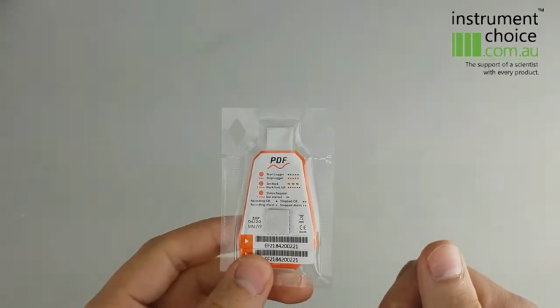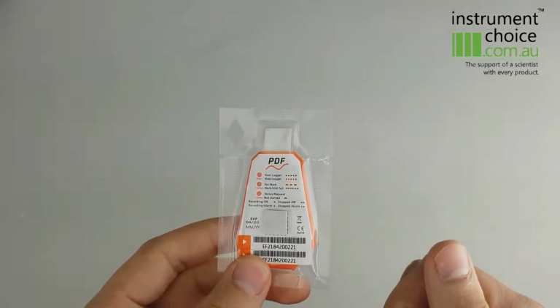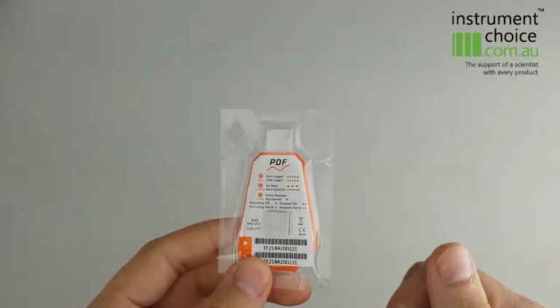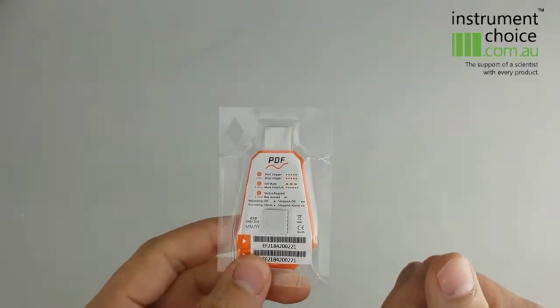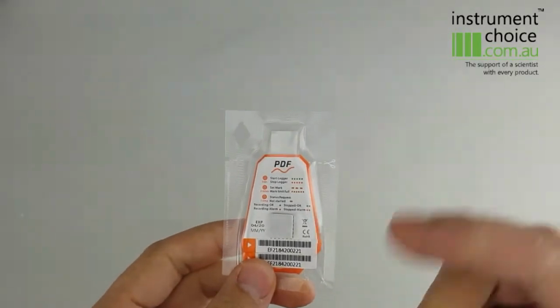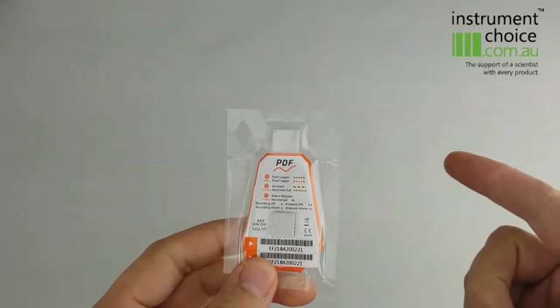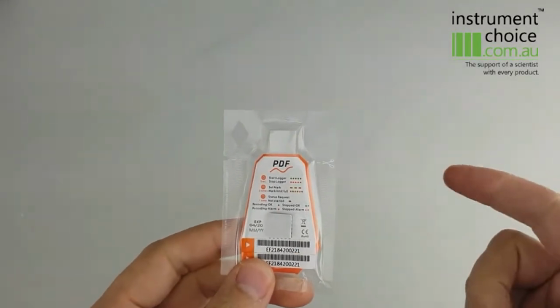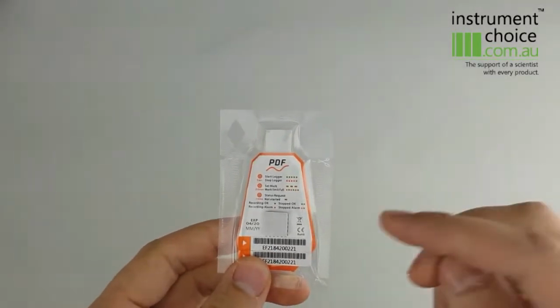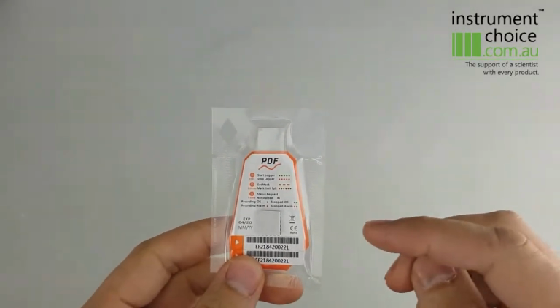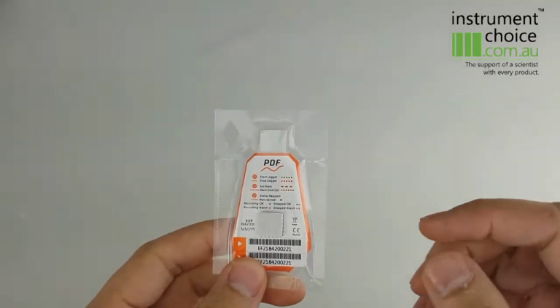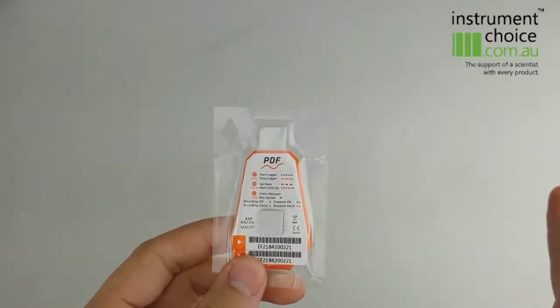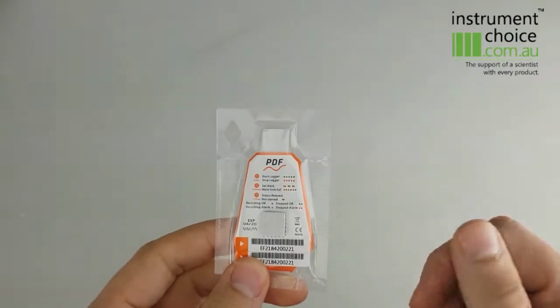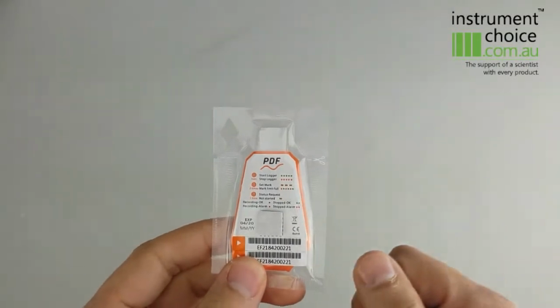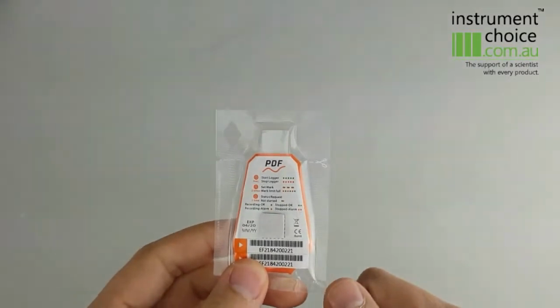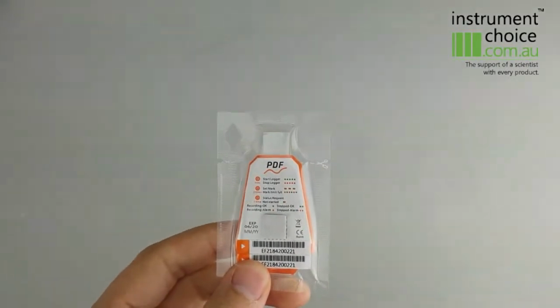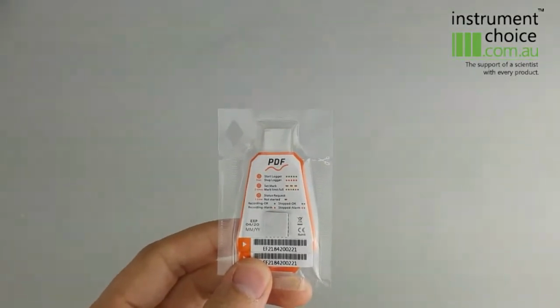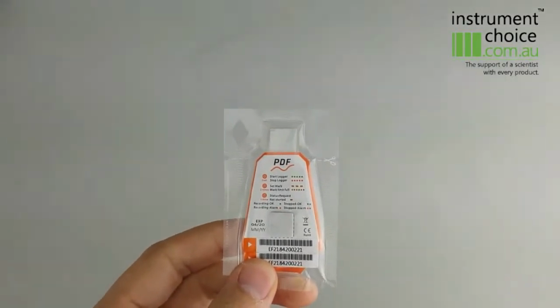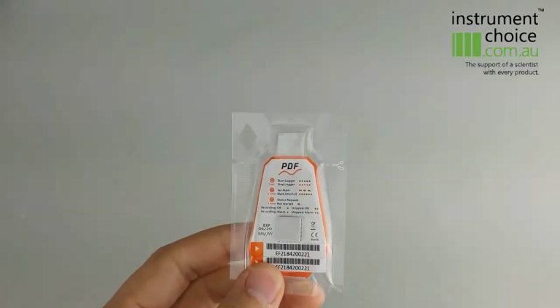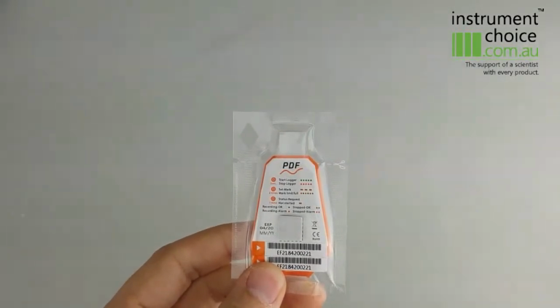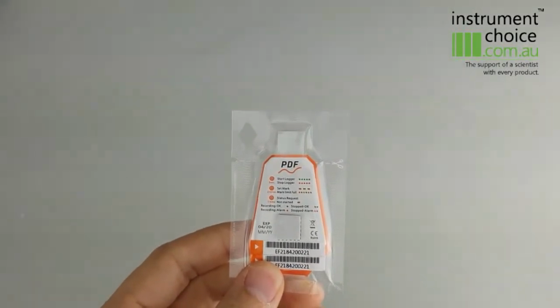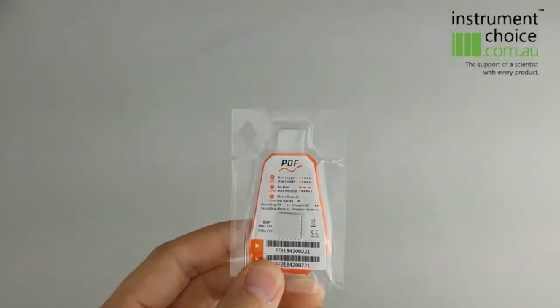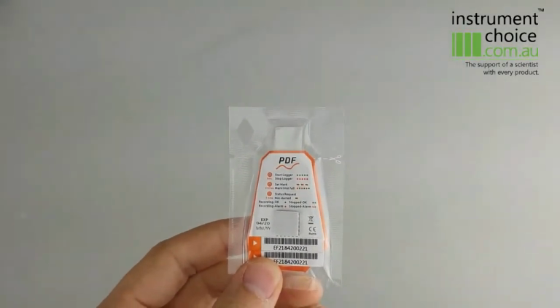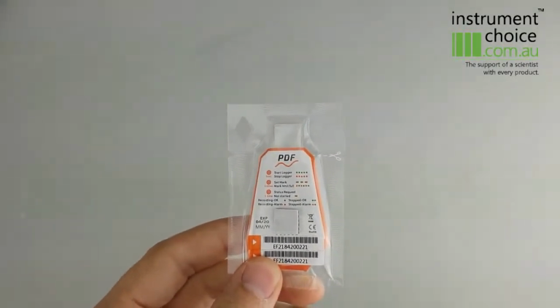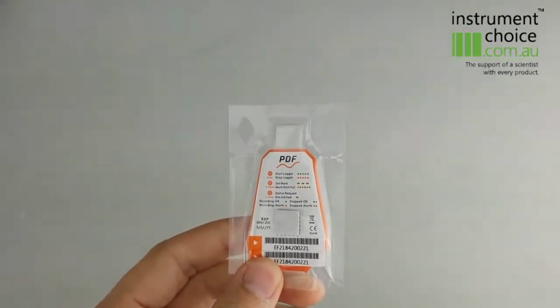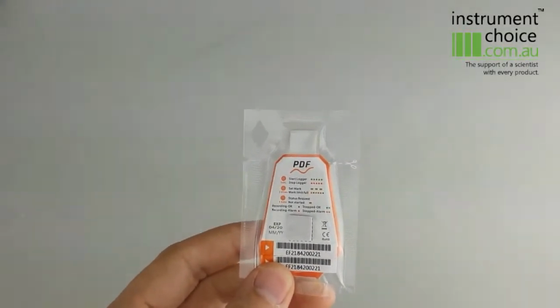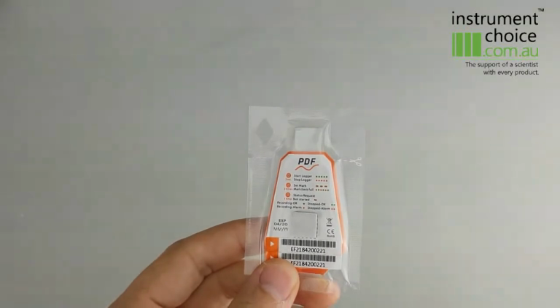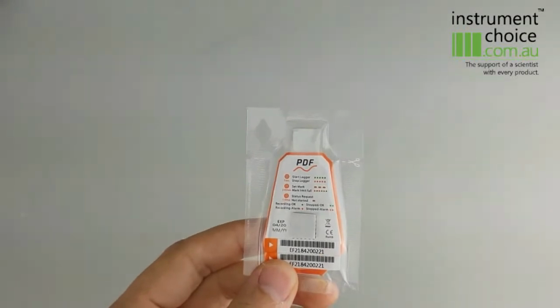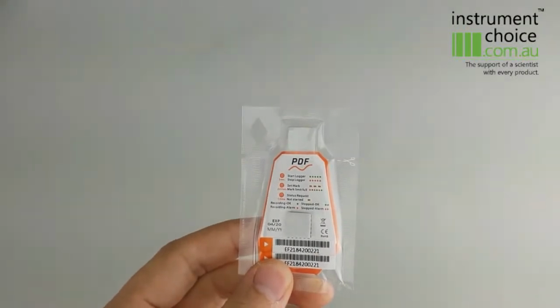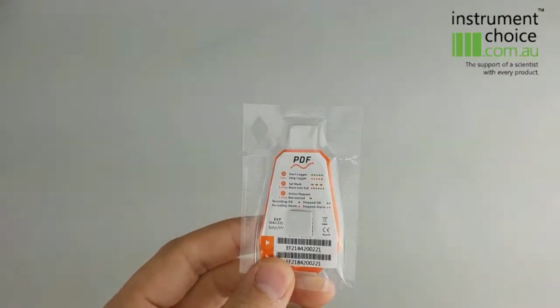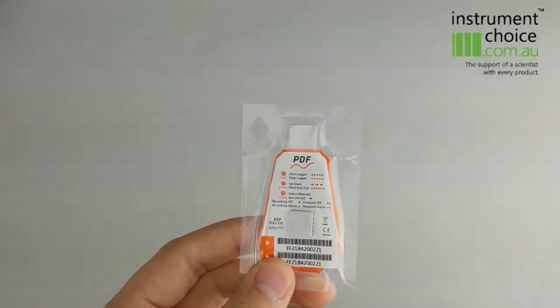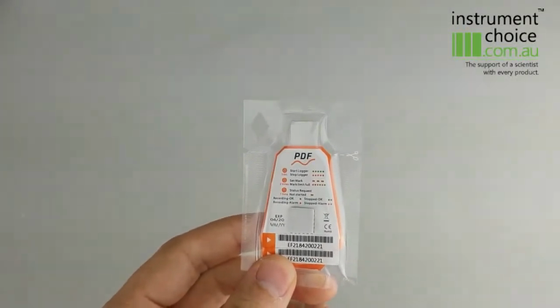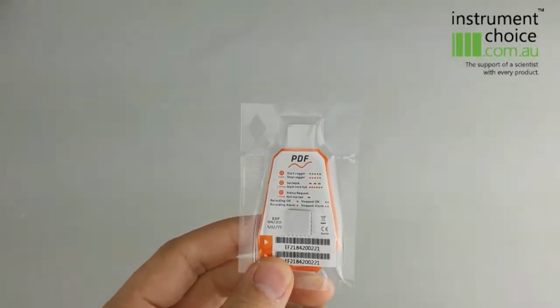Essentially, a single-use logger means that once it's started and stopped, you basically dispose of it. So it's ideal for transport applications where you're sending something overseas or interstate and you want a report when it gets to the other end.